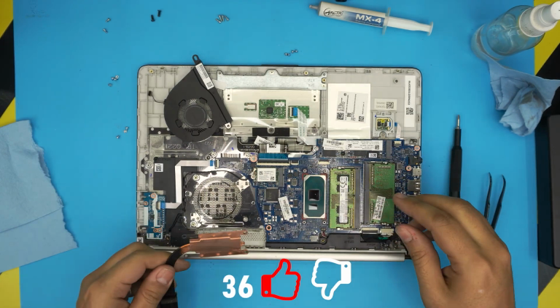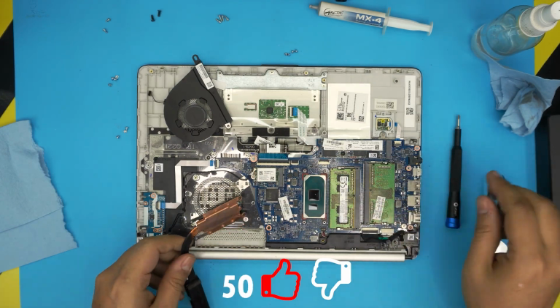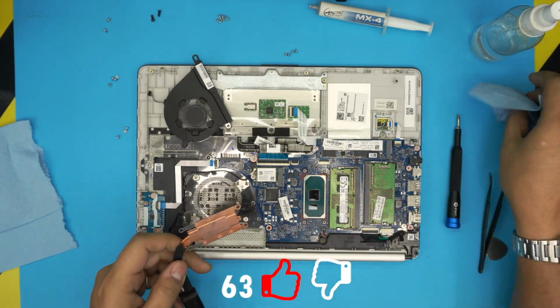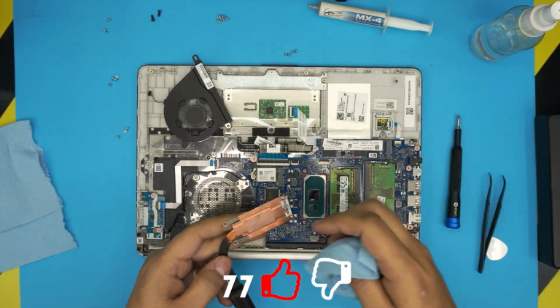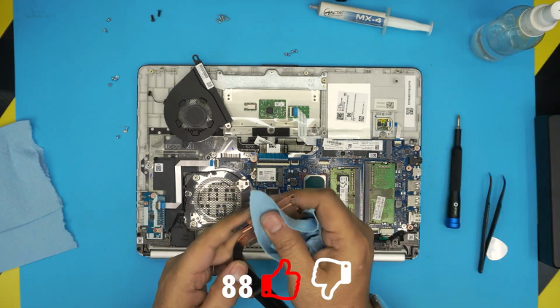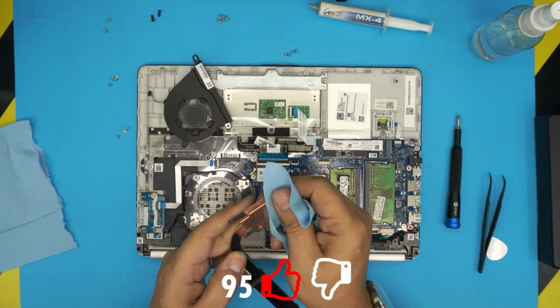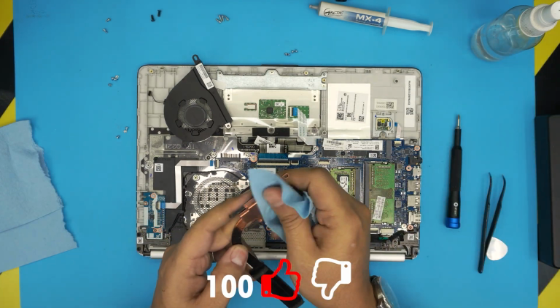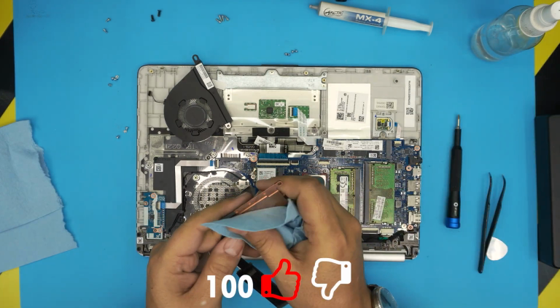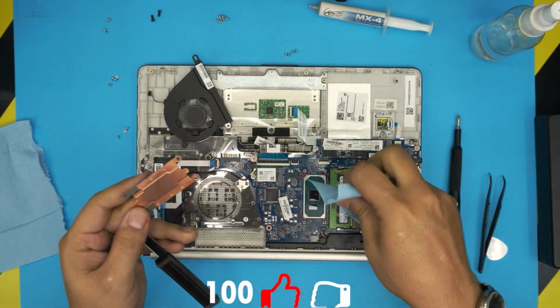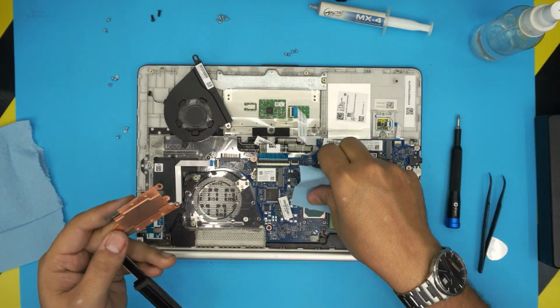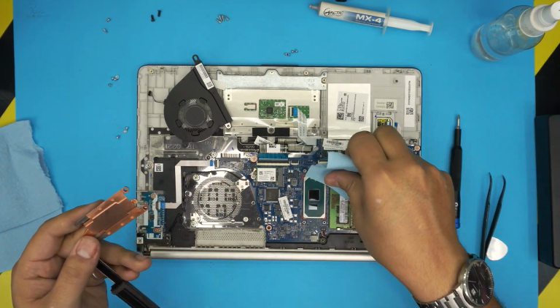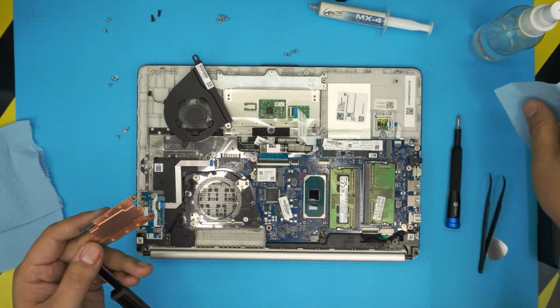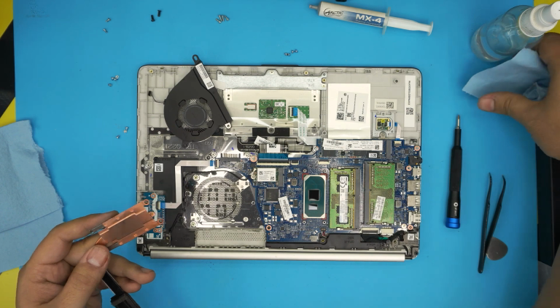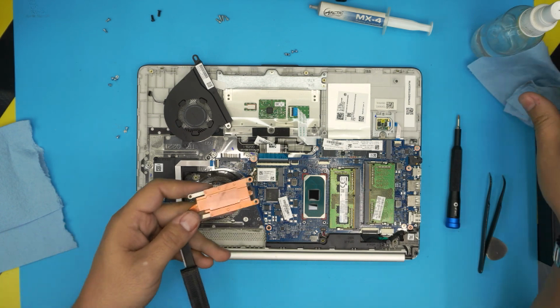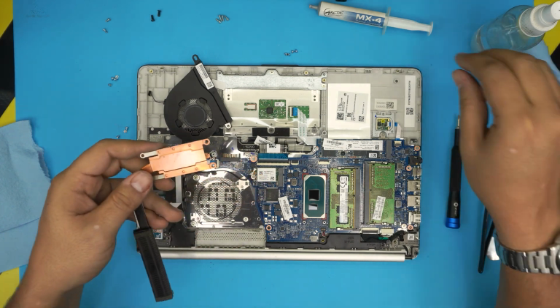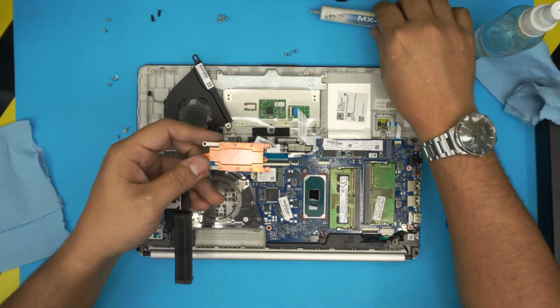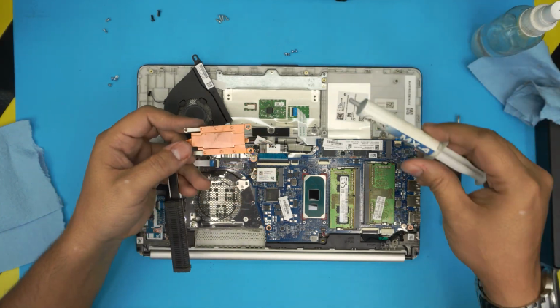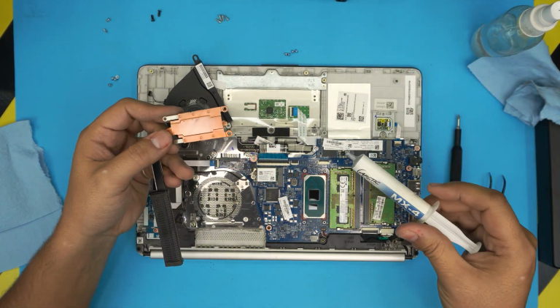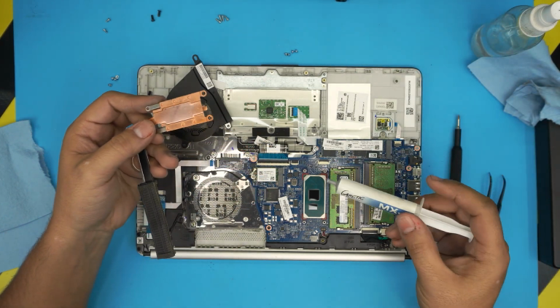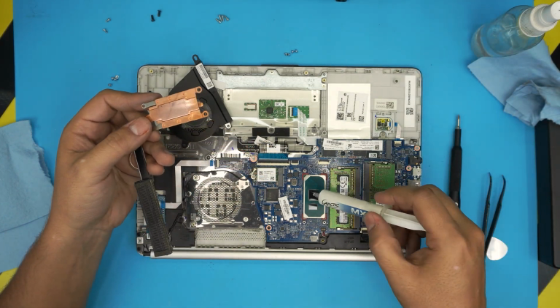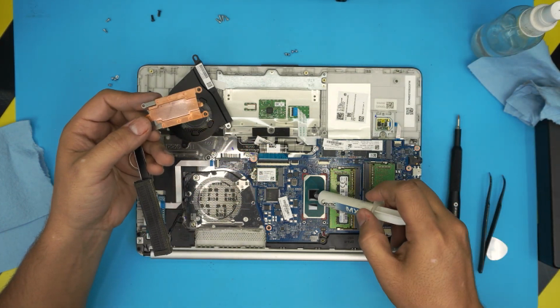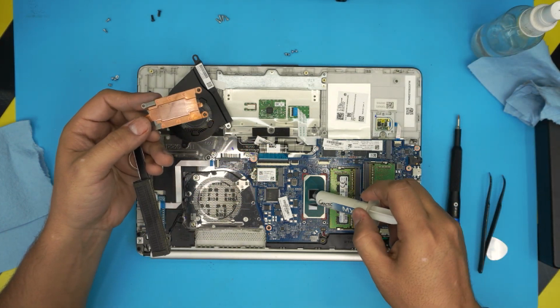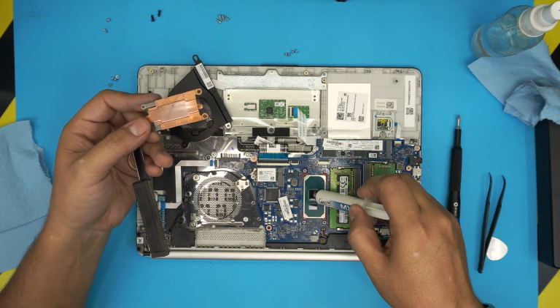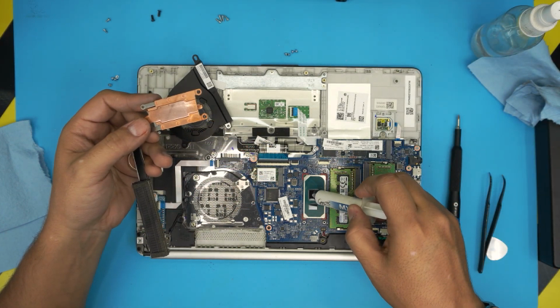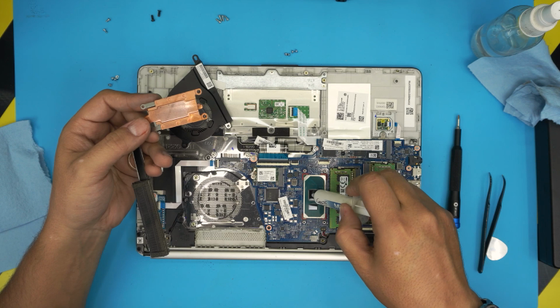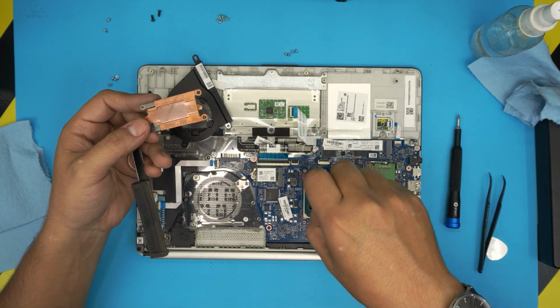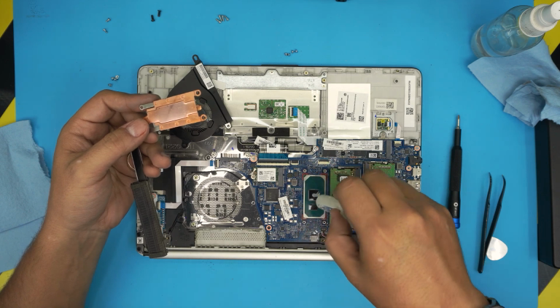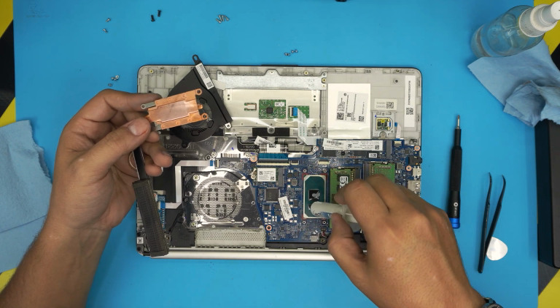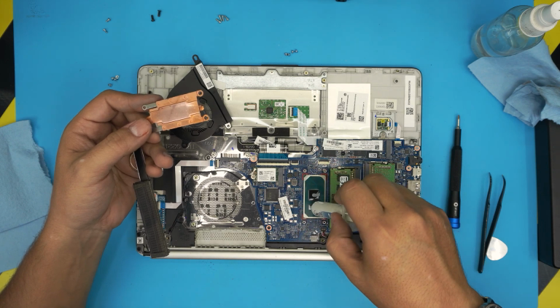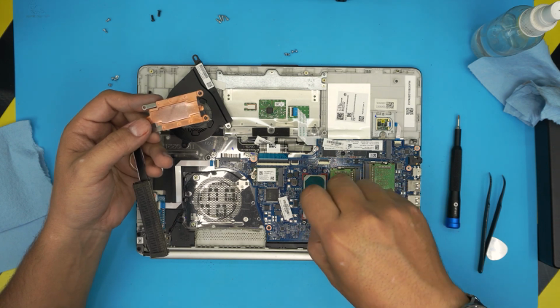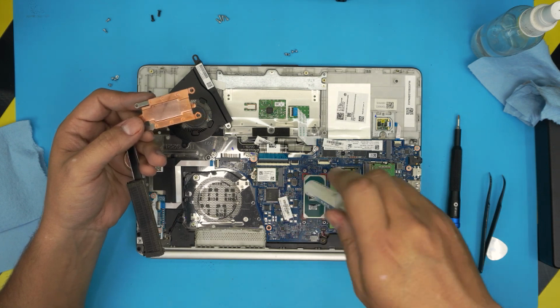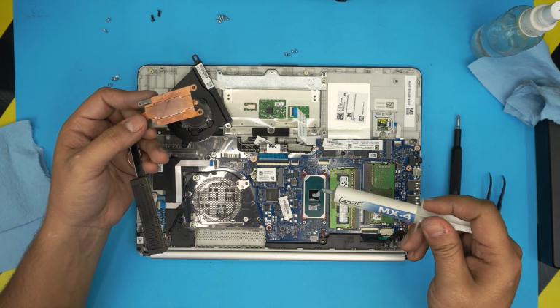Do a second pass on the heat sink to make sure there are no fingerprints on the die. Now grab the thermal paste and put a drop right on the big die and a drop on the small die.